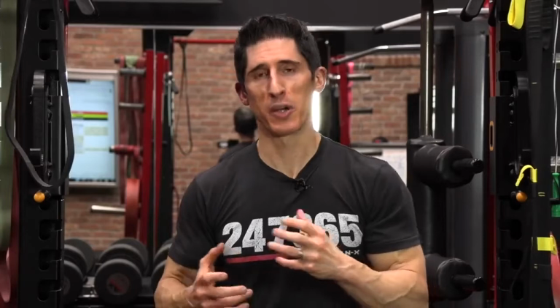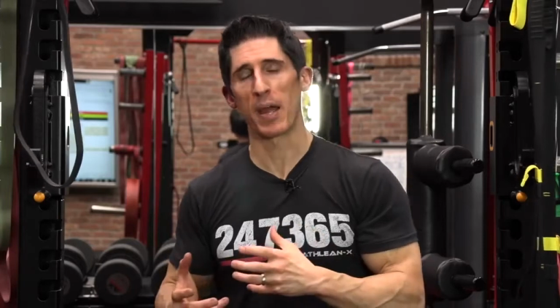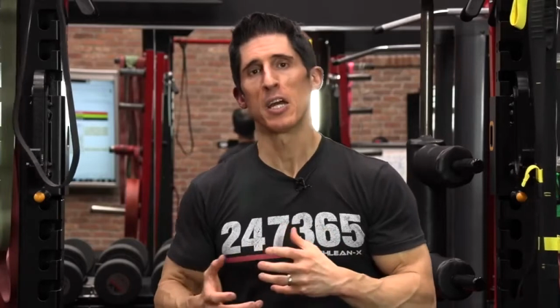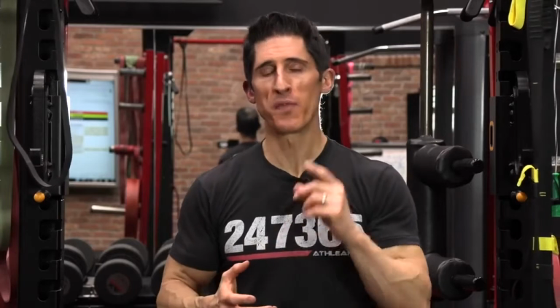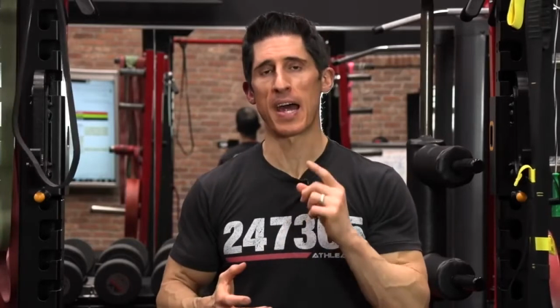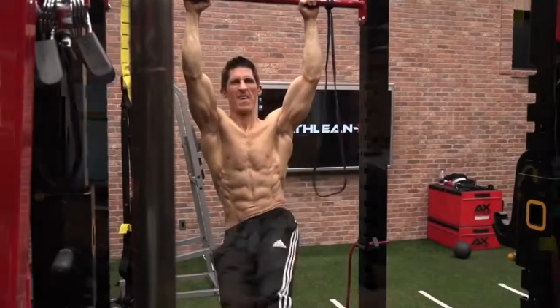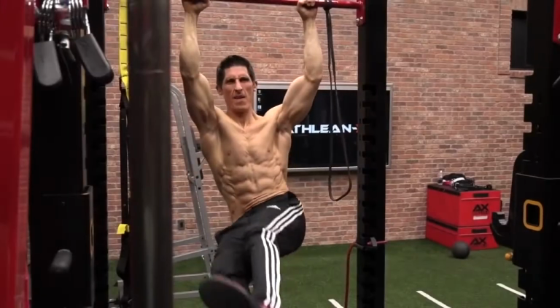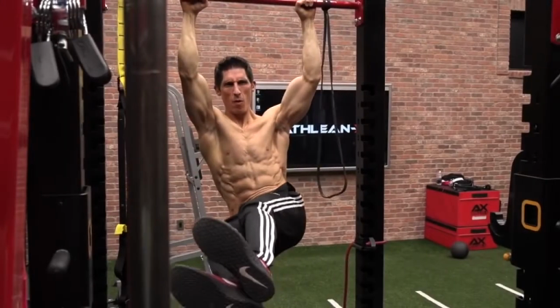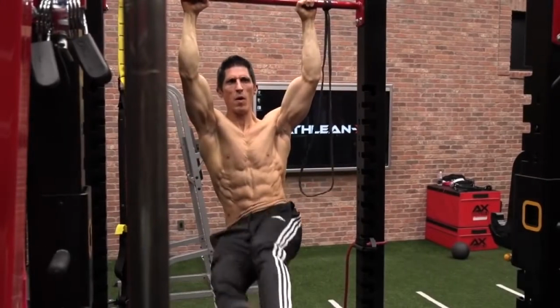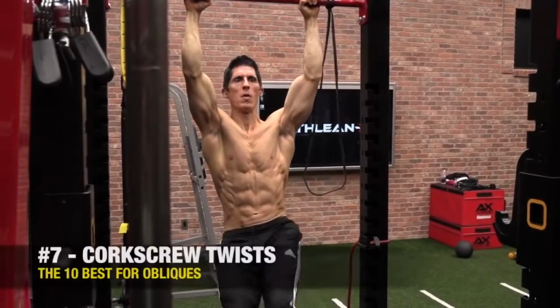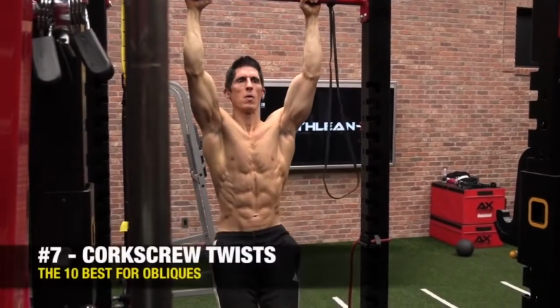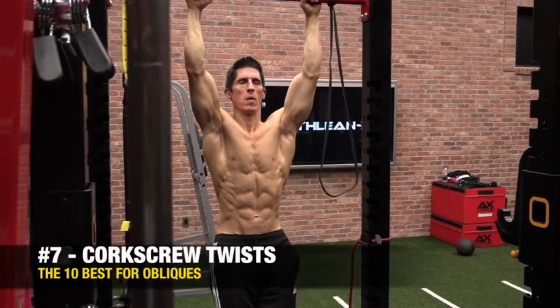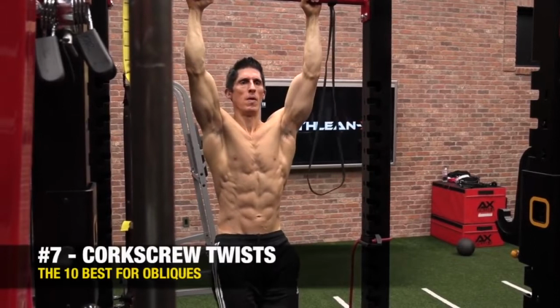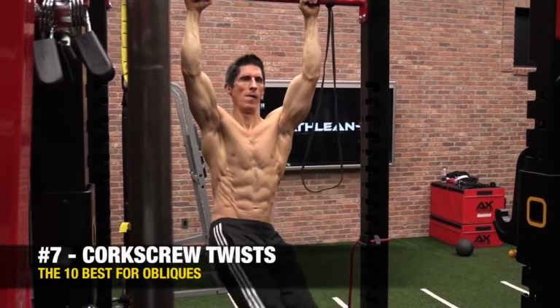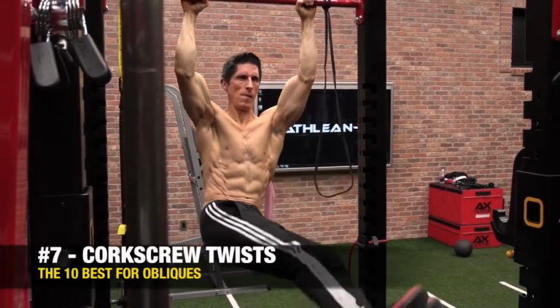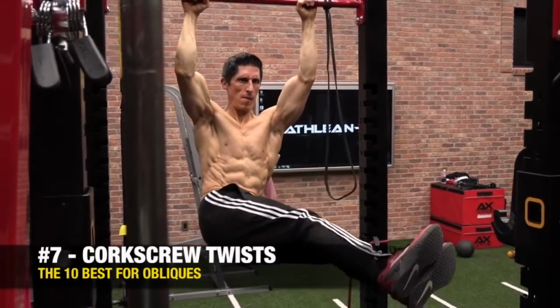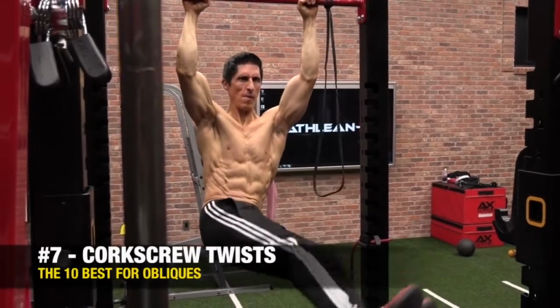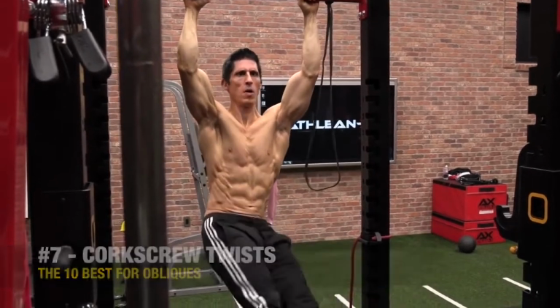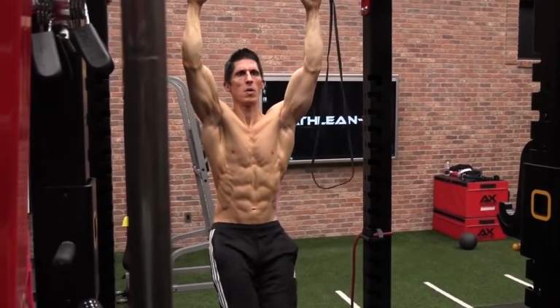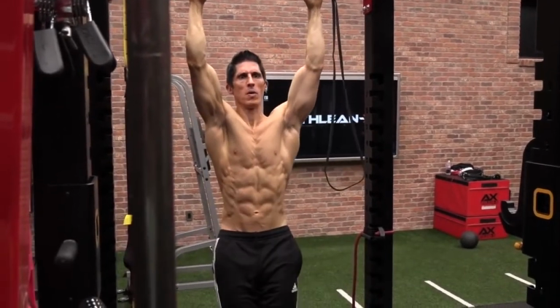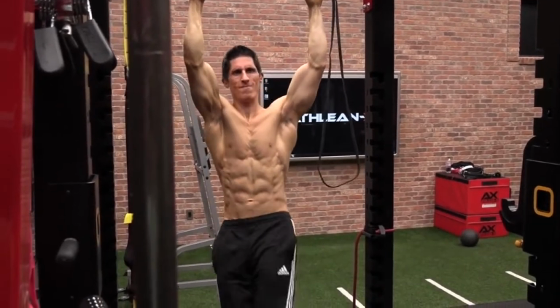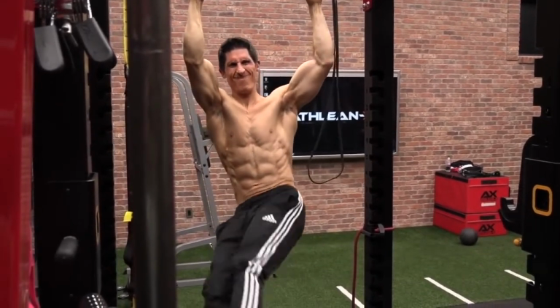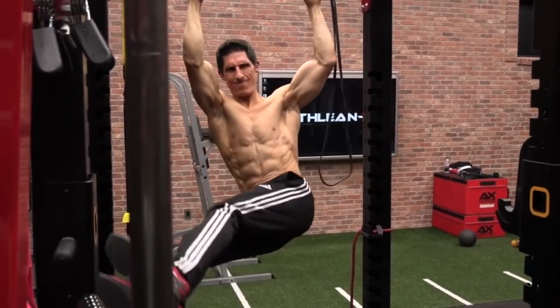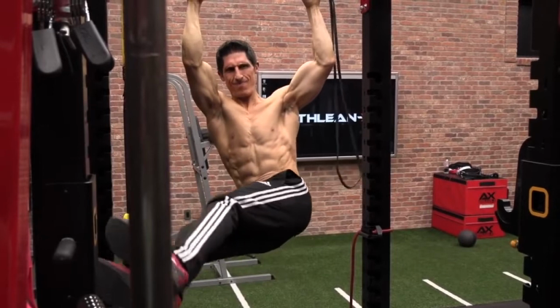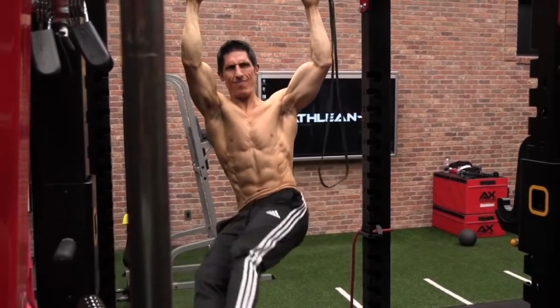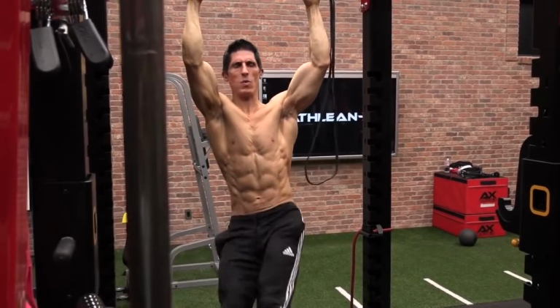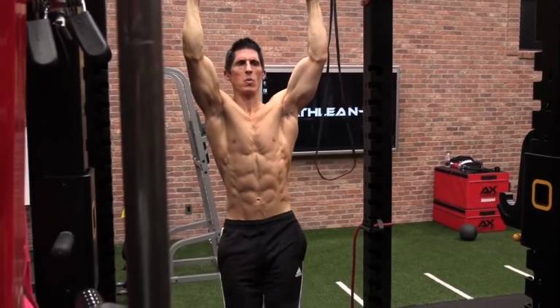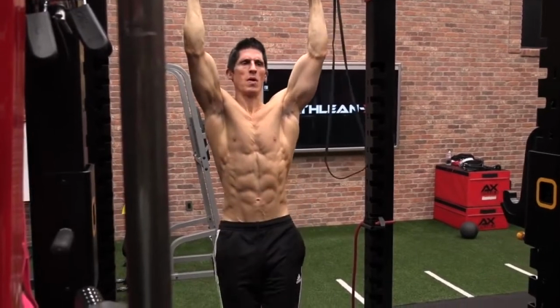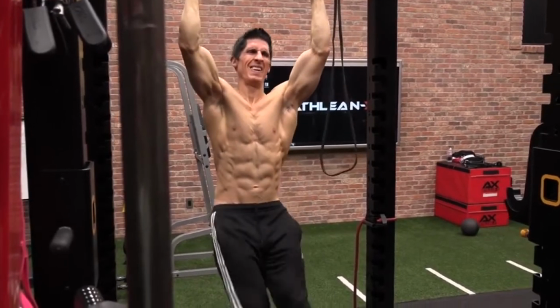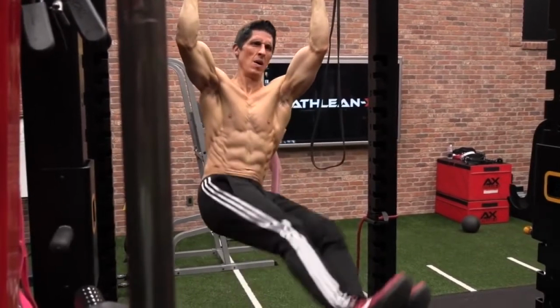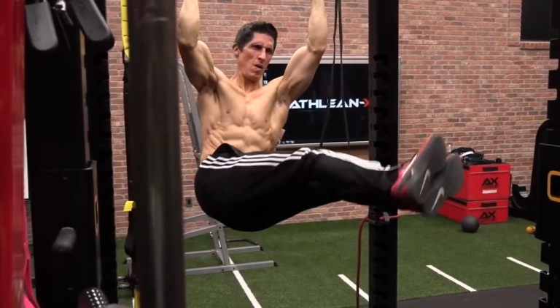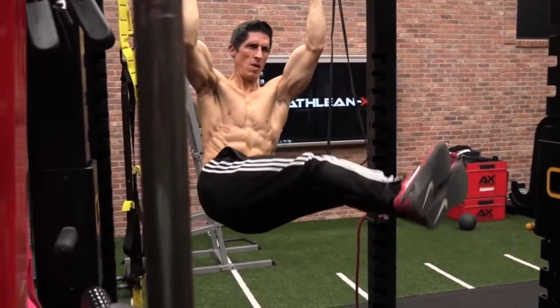During a leg raise, you will feel this a hell of a lot more in your obliques. This is the corkscrew twist. All I'm trying to do here is initiate every single contraction with the obliques. I don't care how high the legs go — as a matter of fact, you'll find they'll go a lot lower.